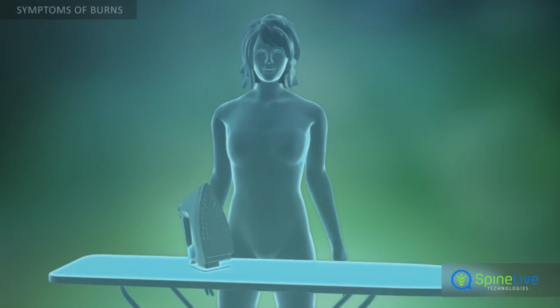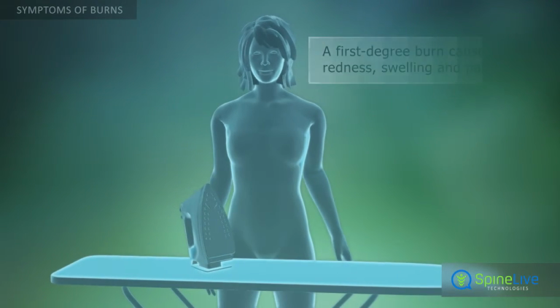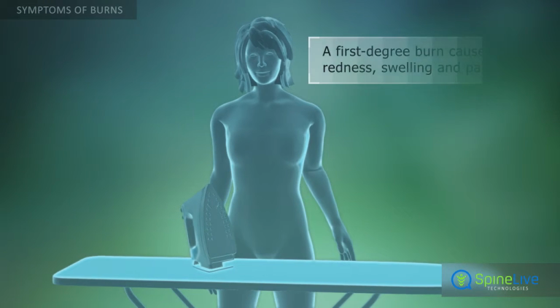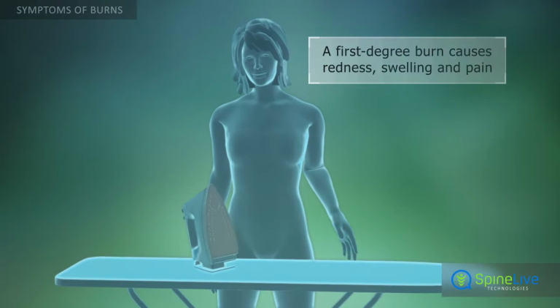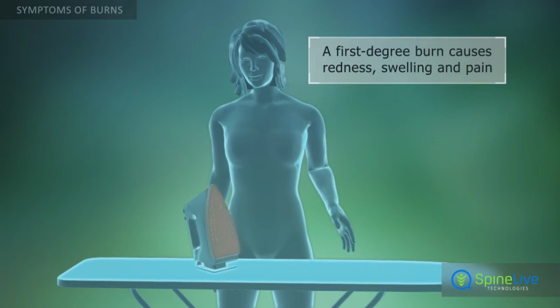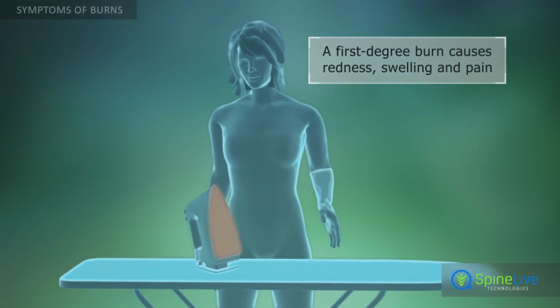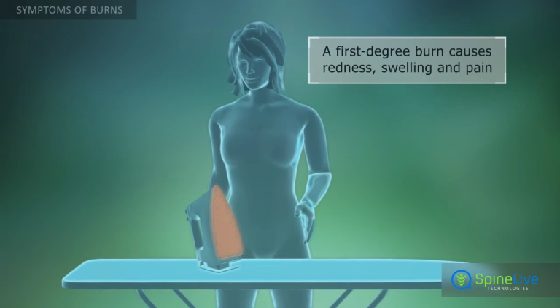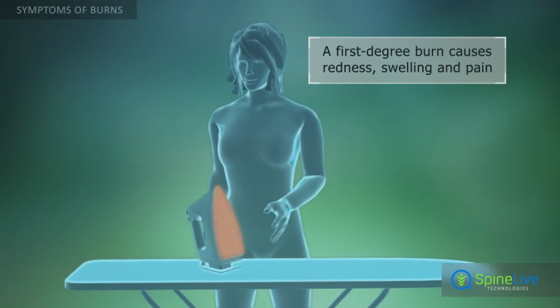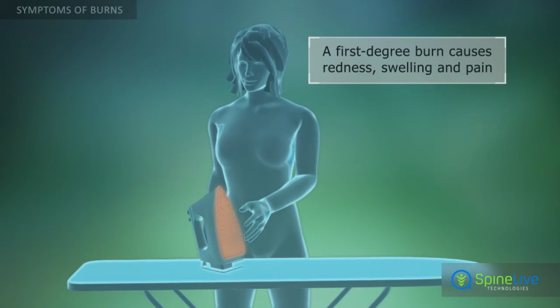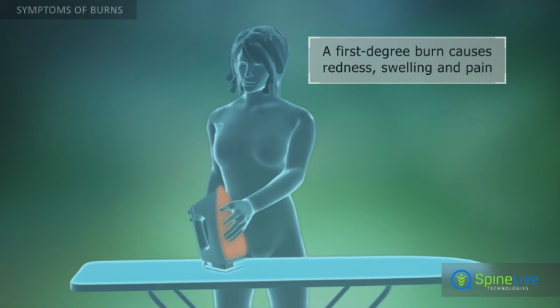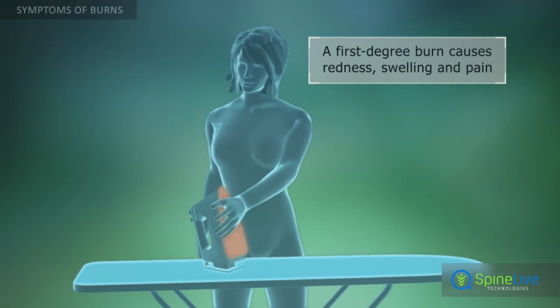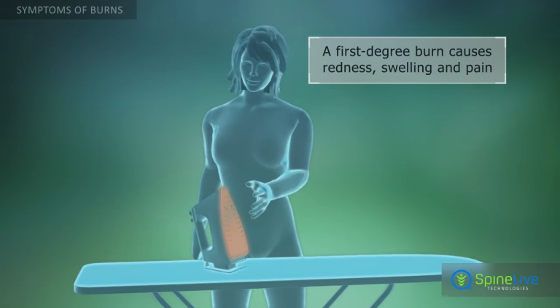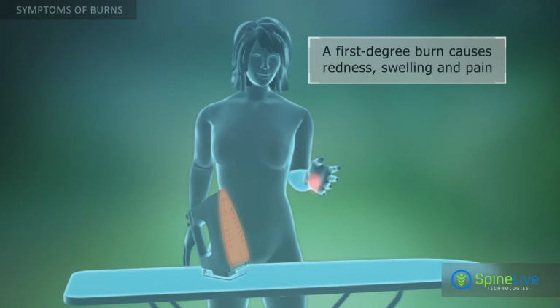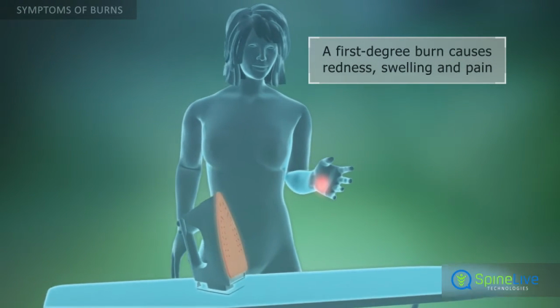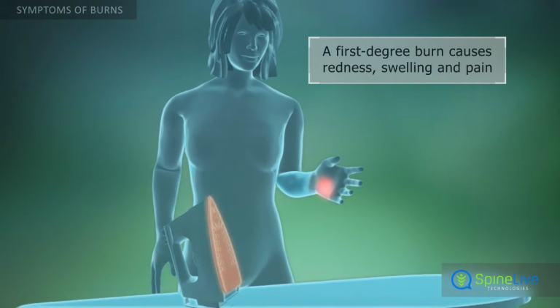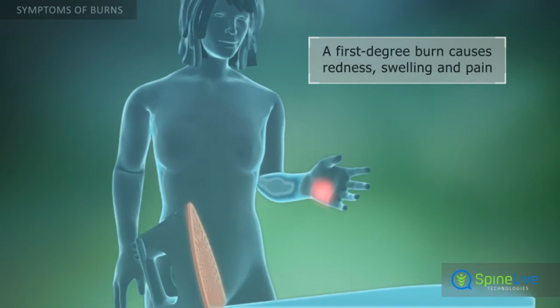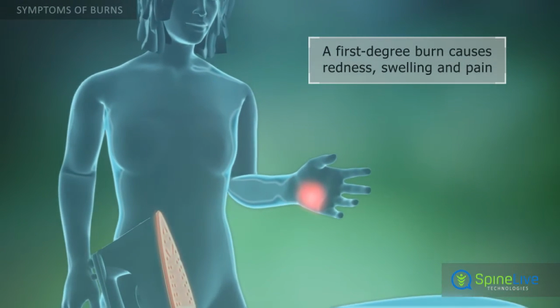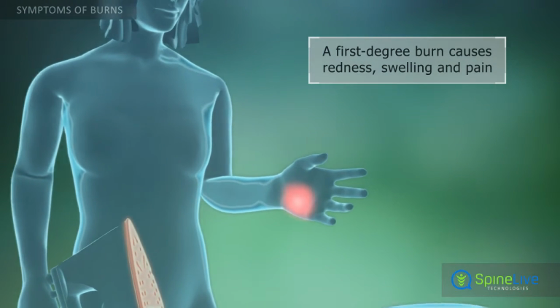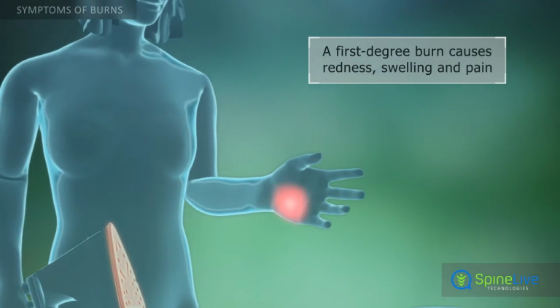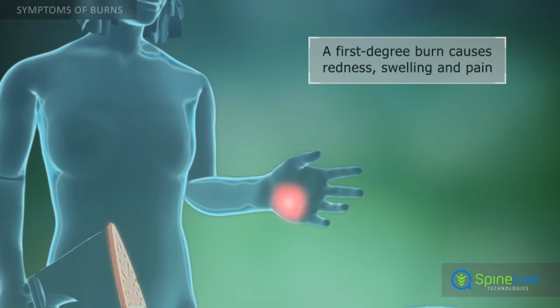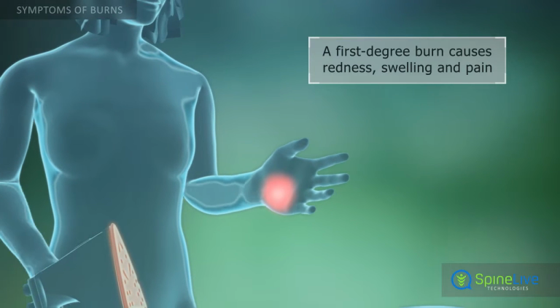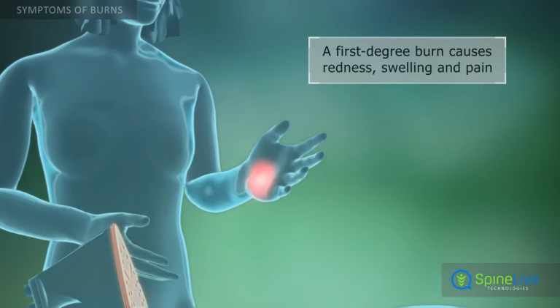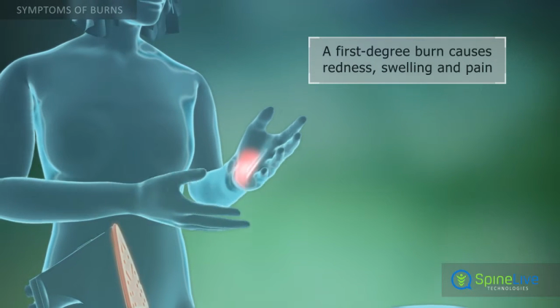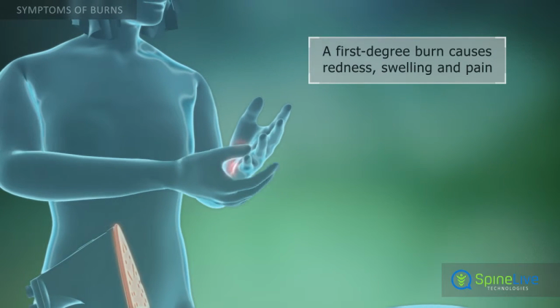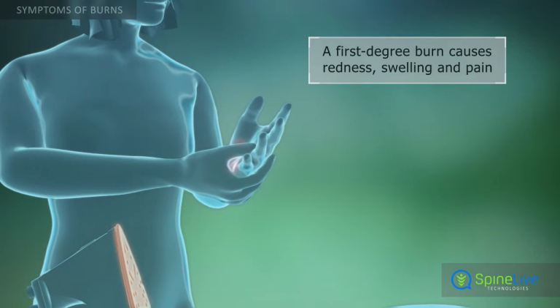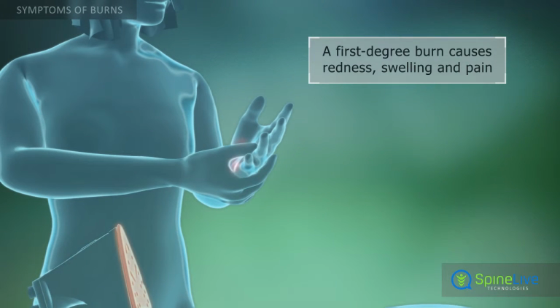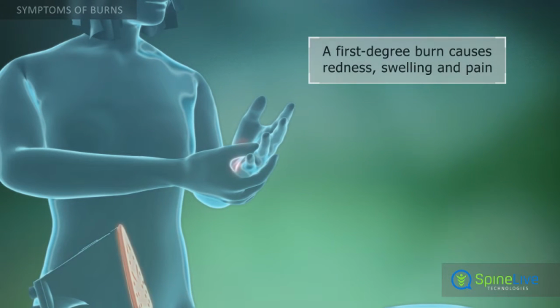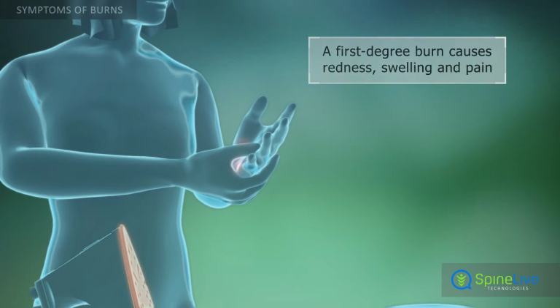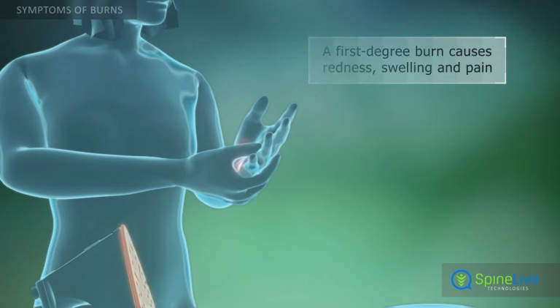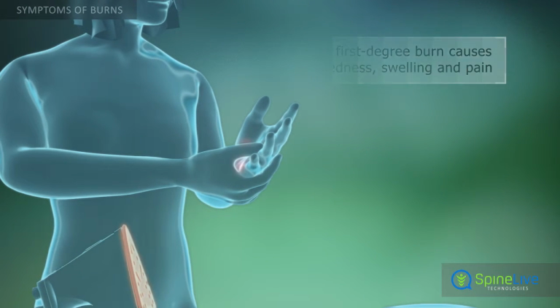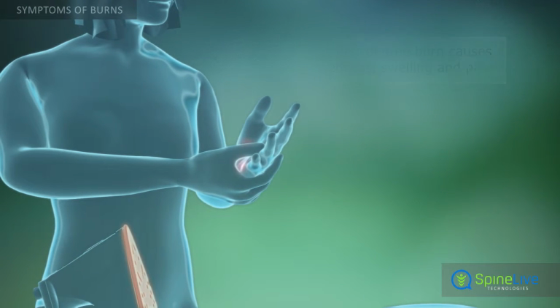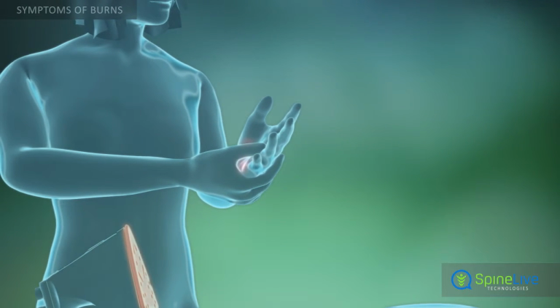Symptoms of a burn injury depend on its severity or depth. First-degree burns, that affect only the epidermis, cause redness, swelling and pain.